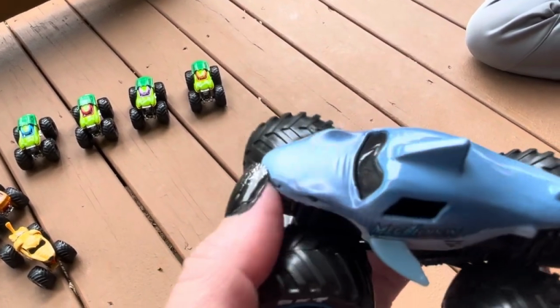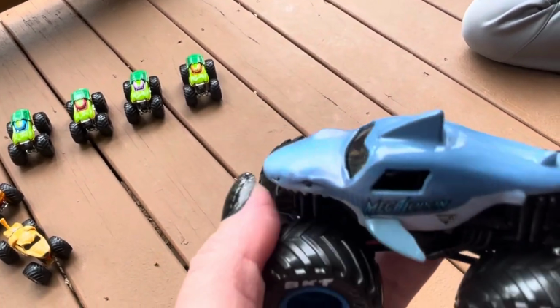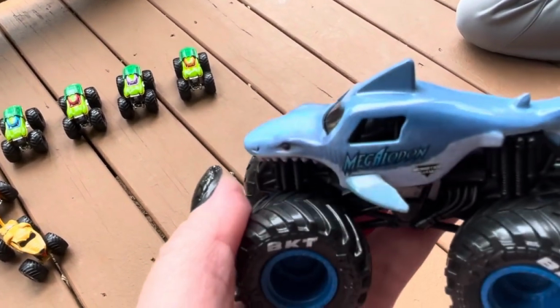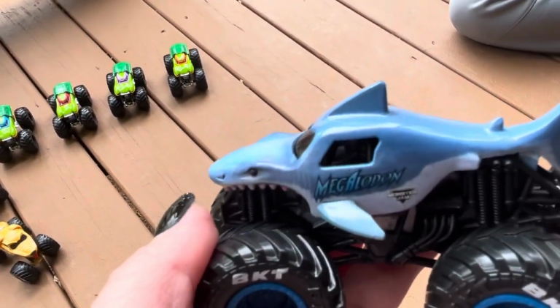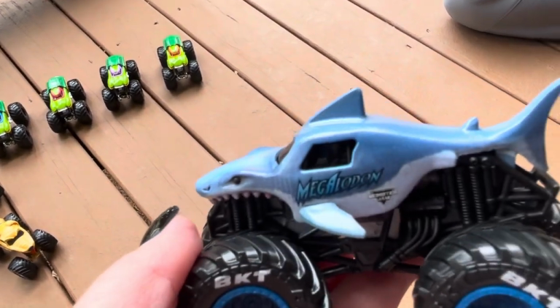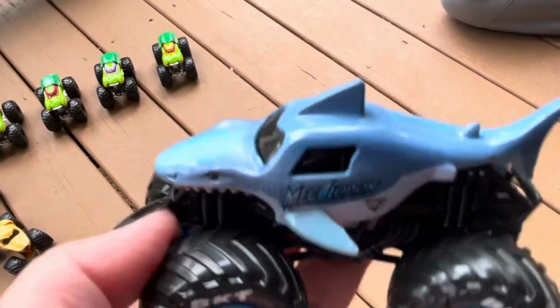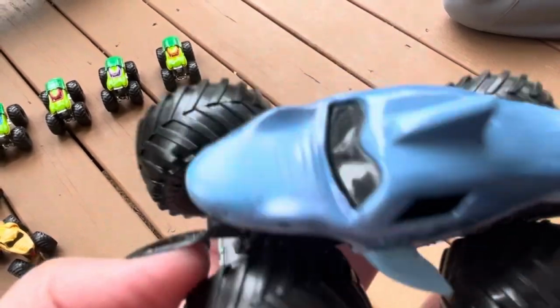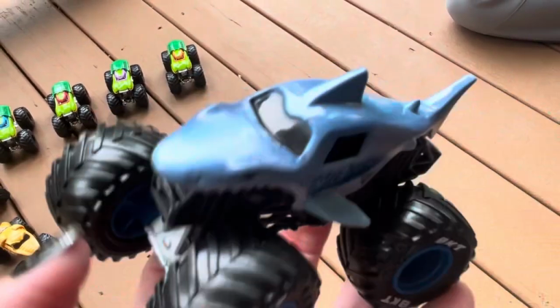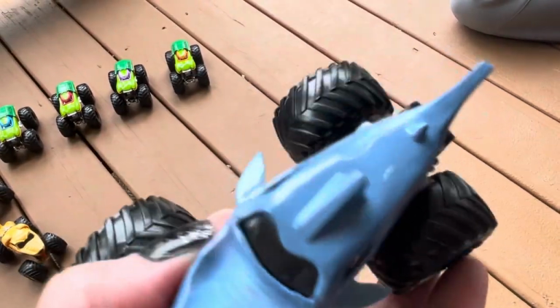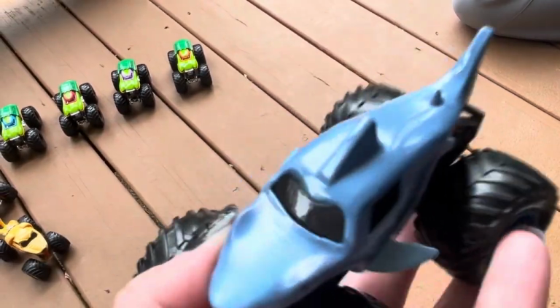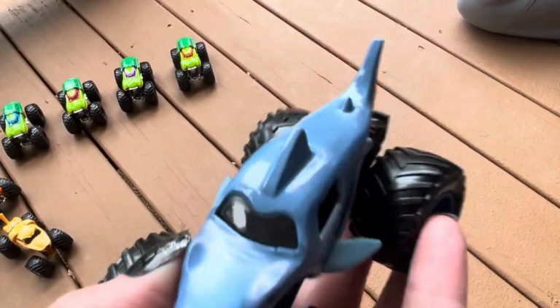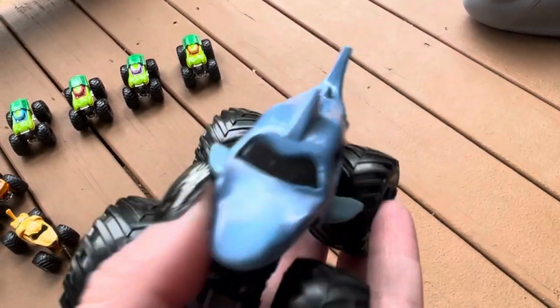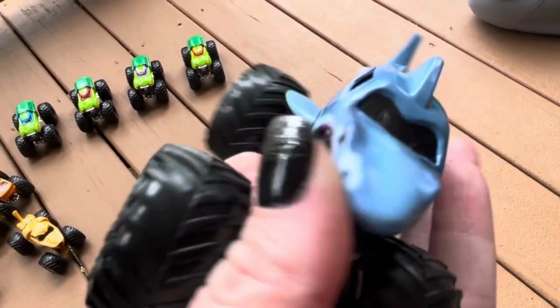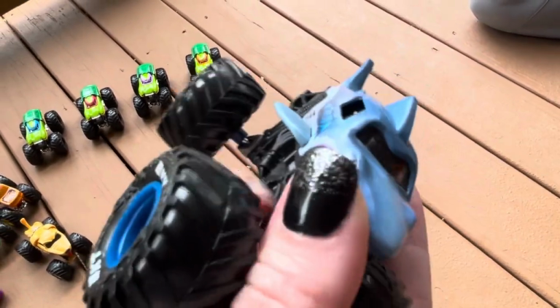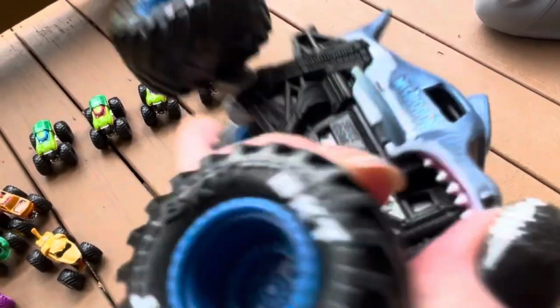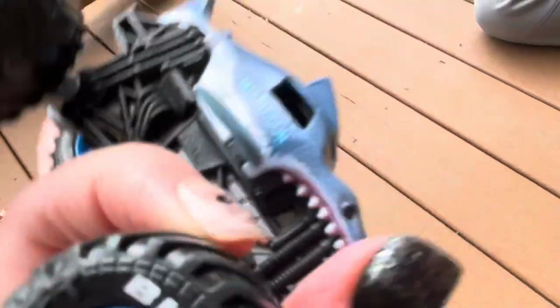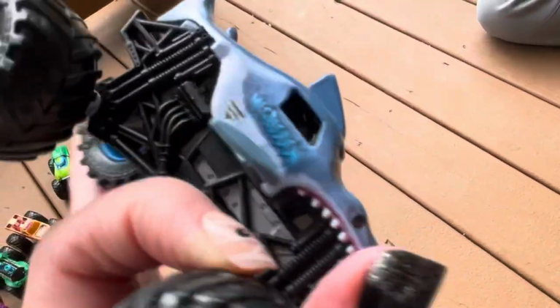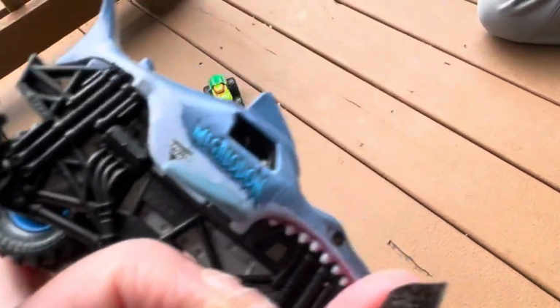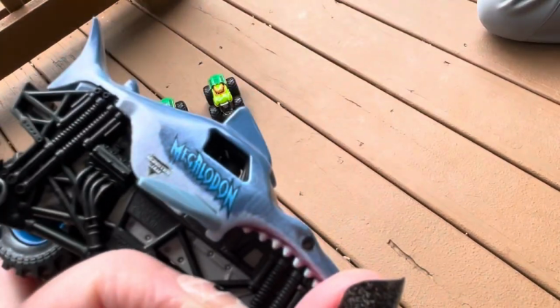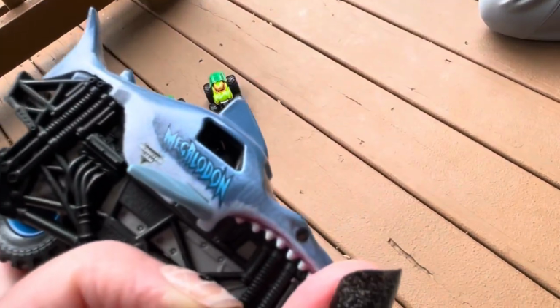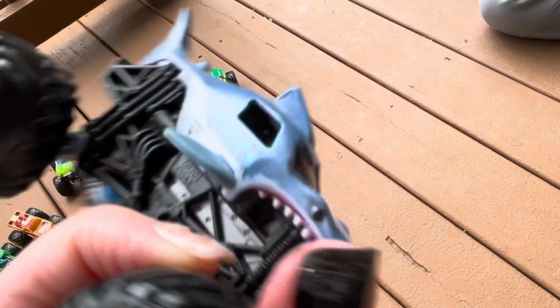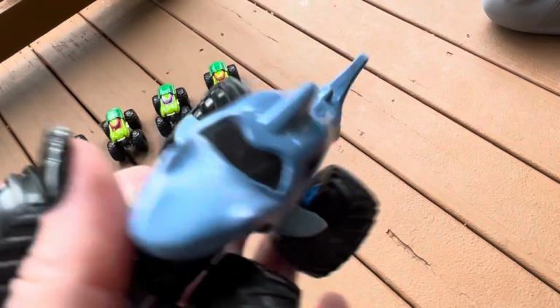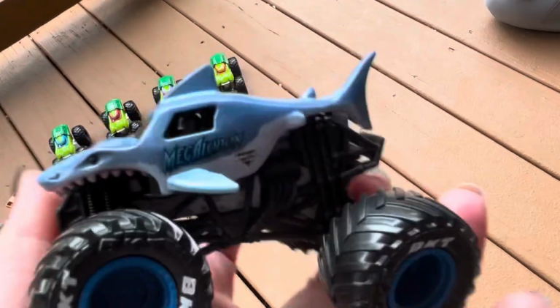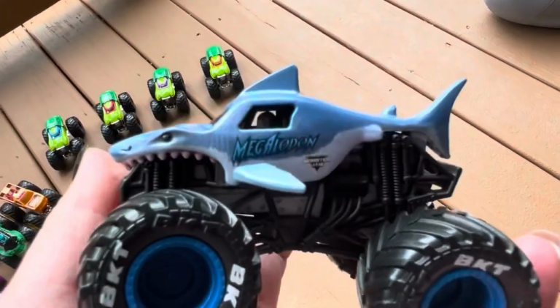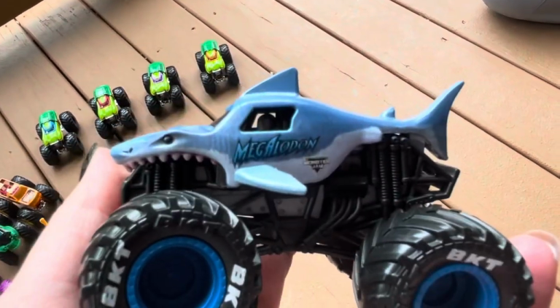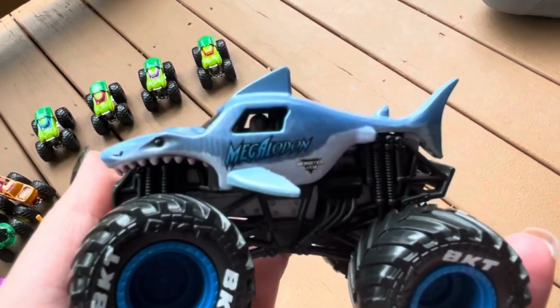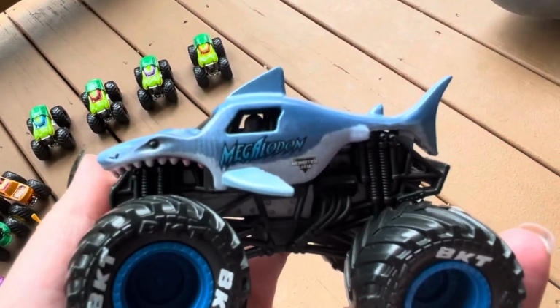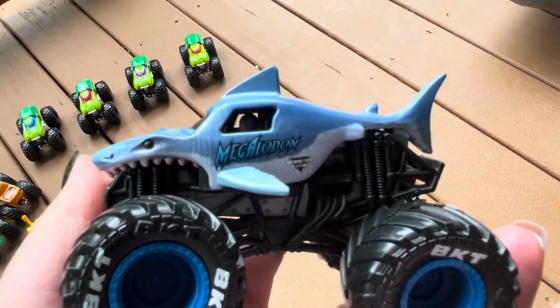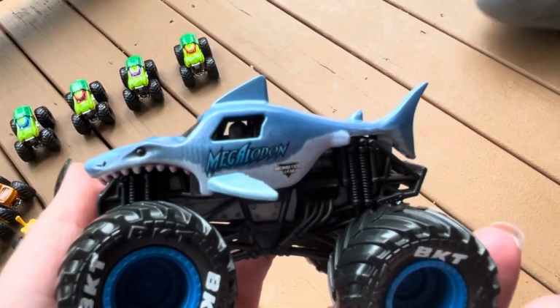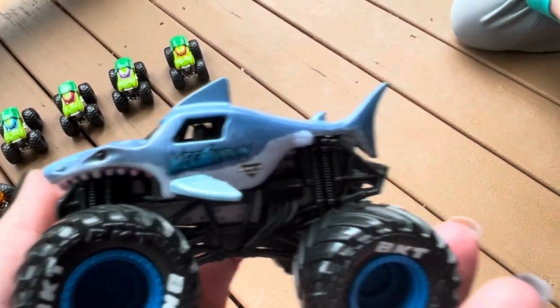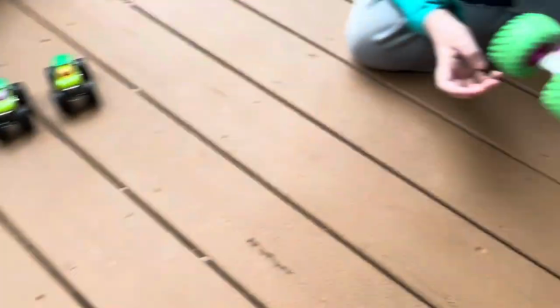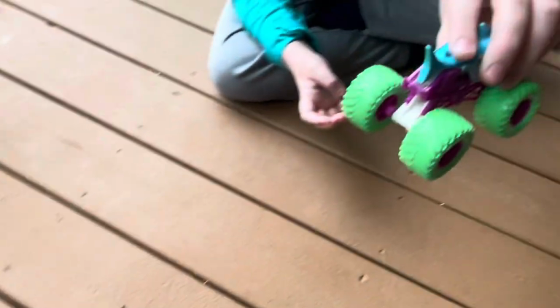It looks really cool — this part is very glossy and the sides are matte. It's definitely interesting. I think it adds a very unique texture to the truck. Later on in the video, you'll see the neon Megalodon.